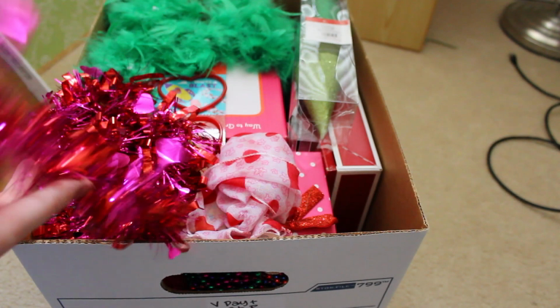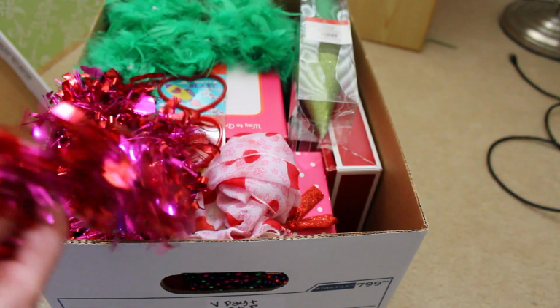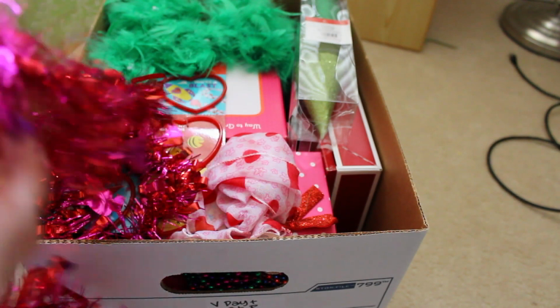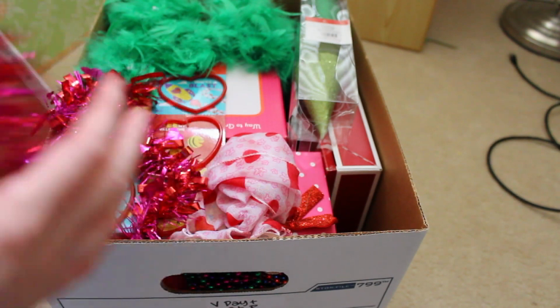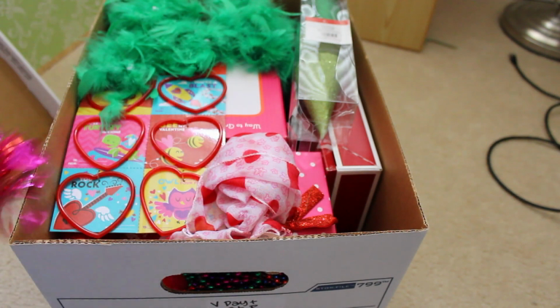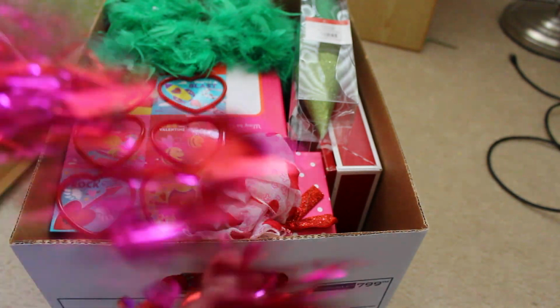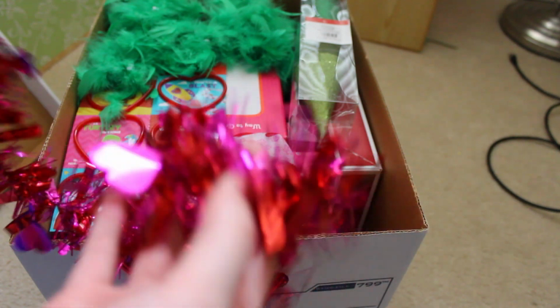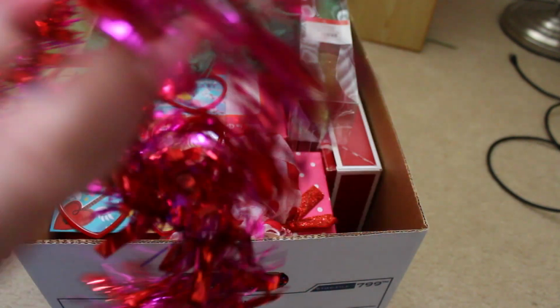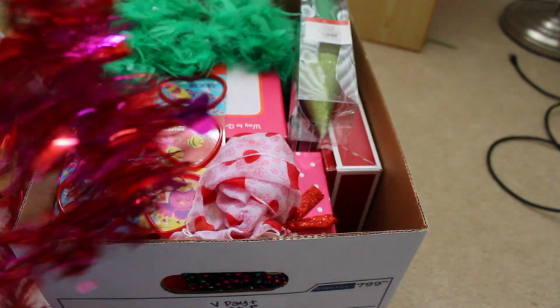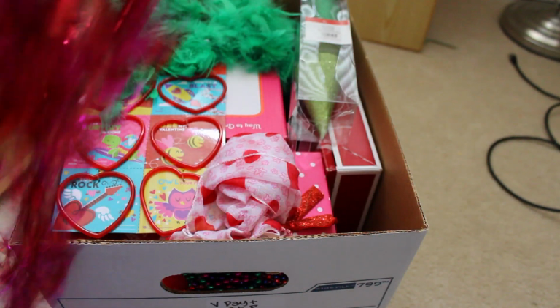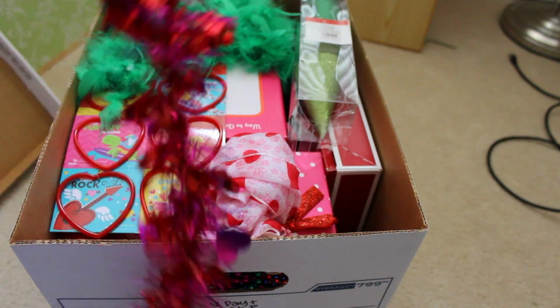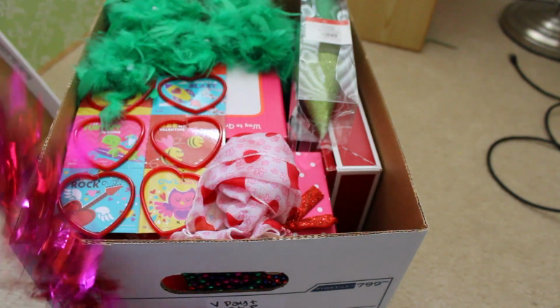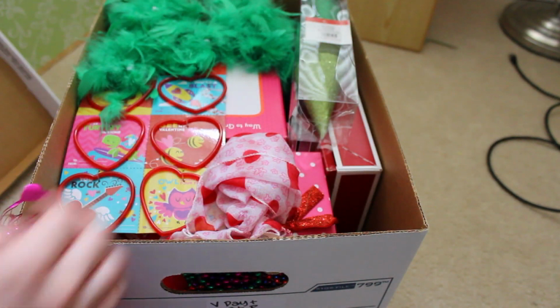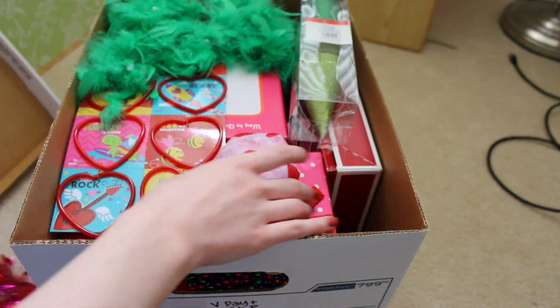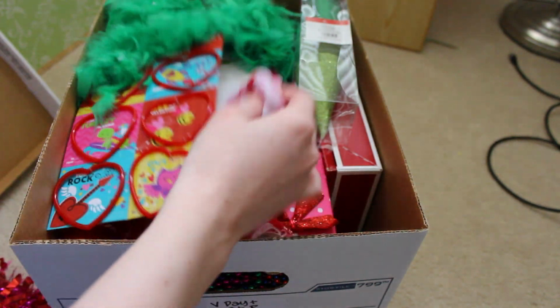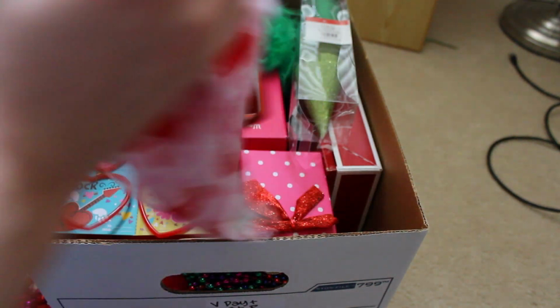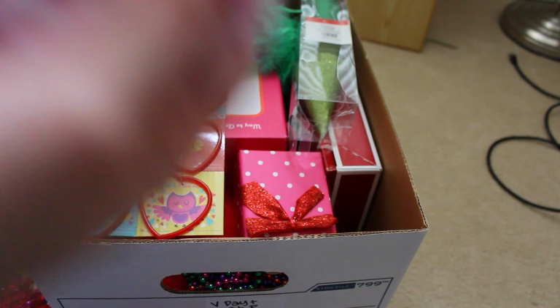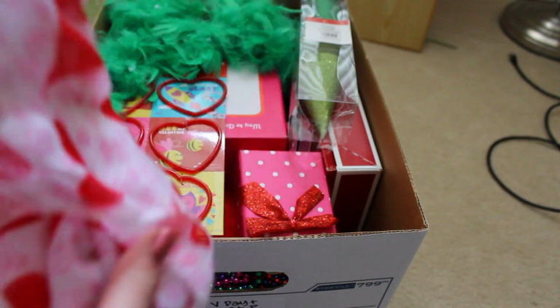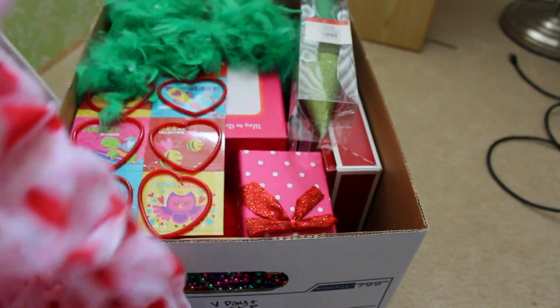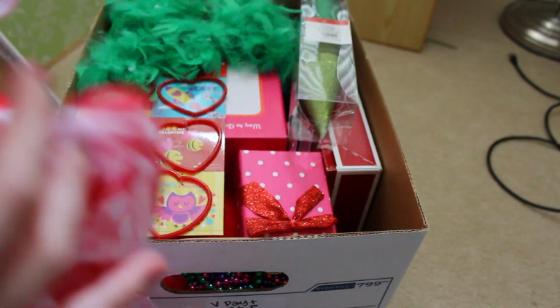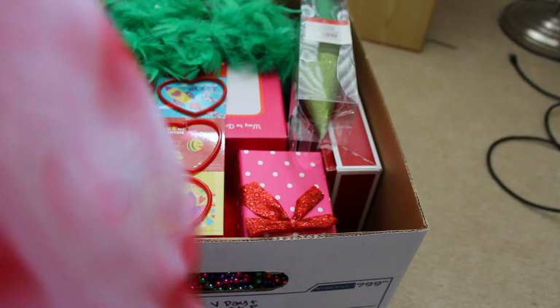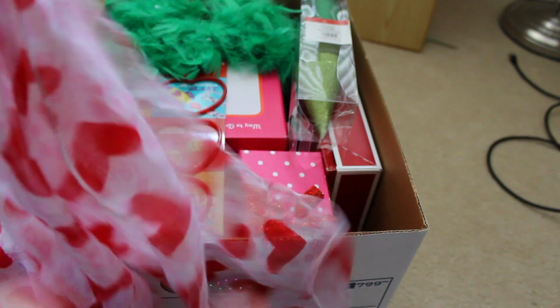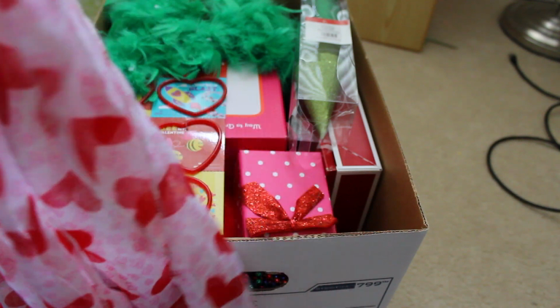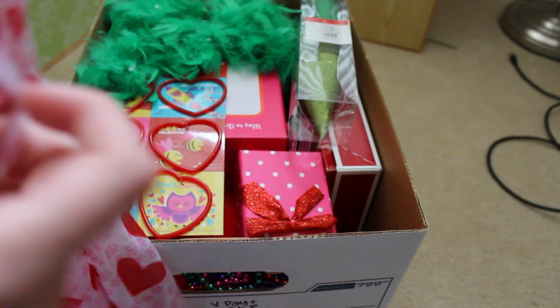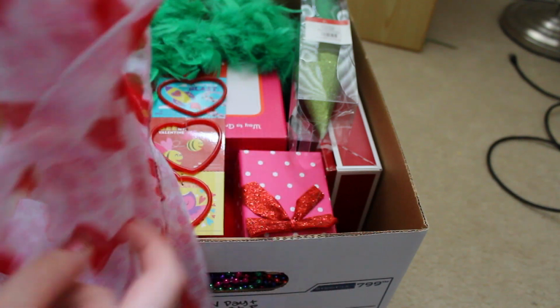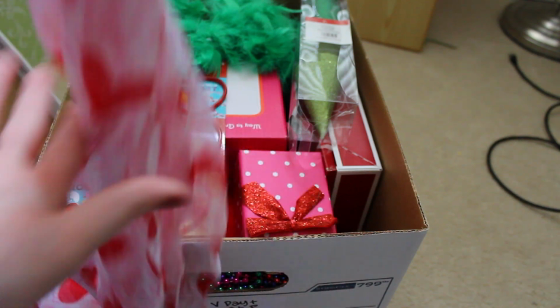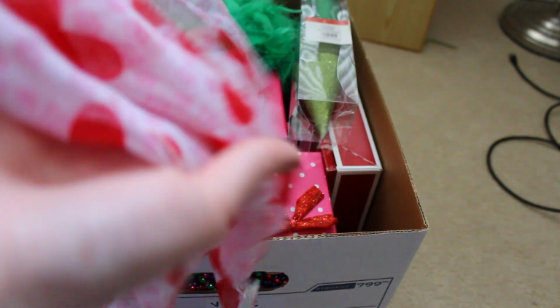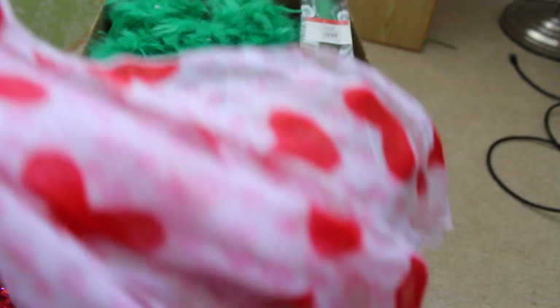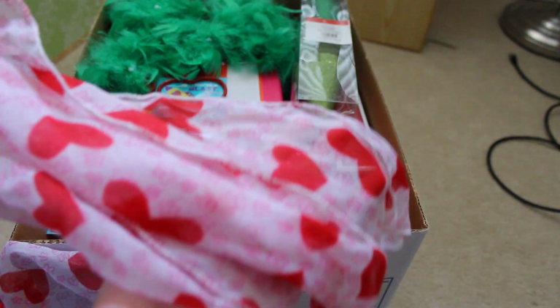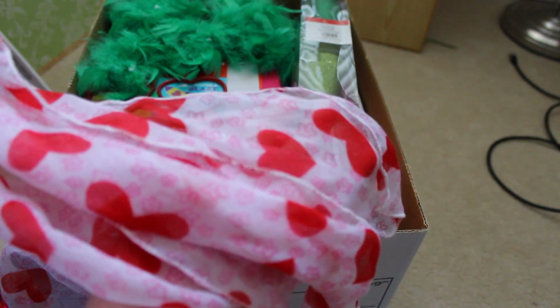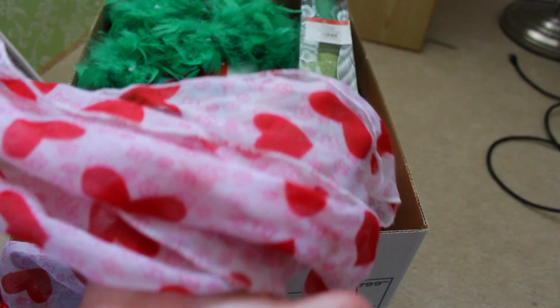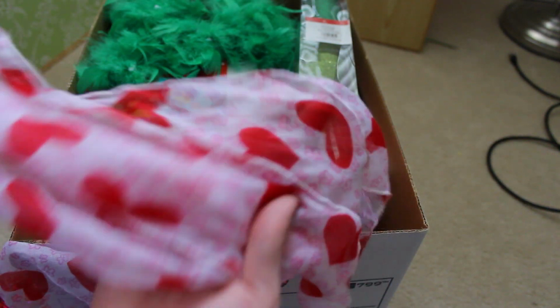I have this little heart garland that I got from the Dollar Tree, this little scarf that I would use to make like table banners with, and some little valentines that I never actually used for a photo shoot.